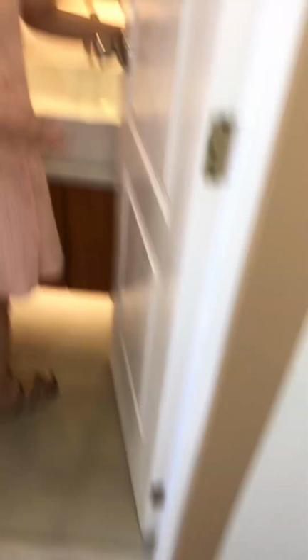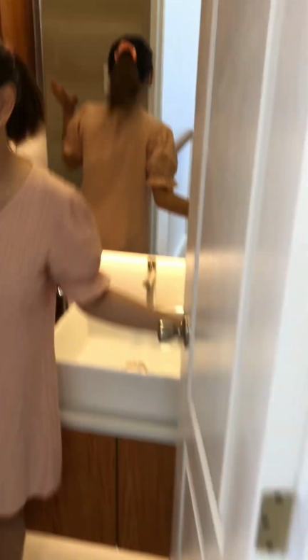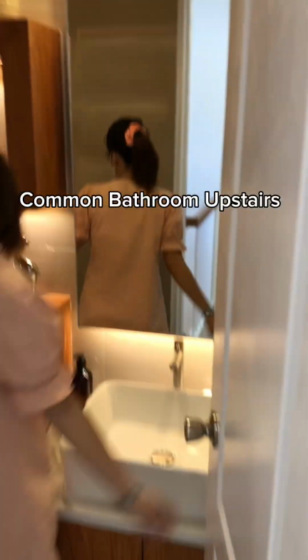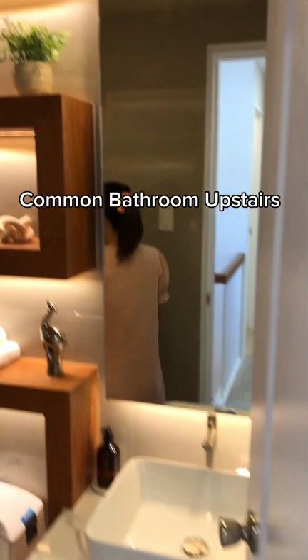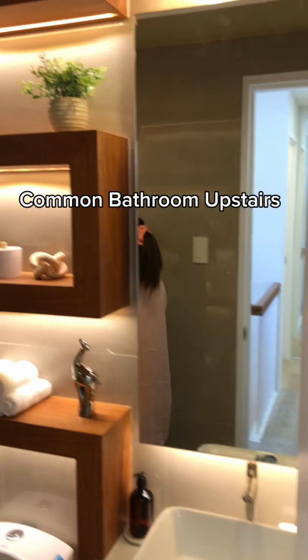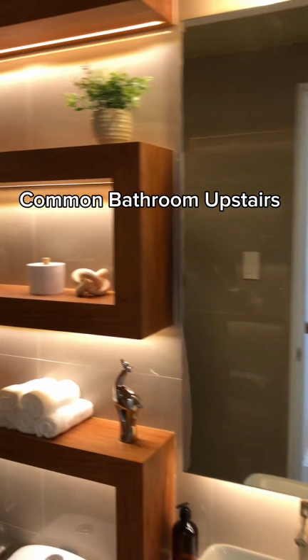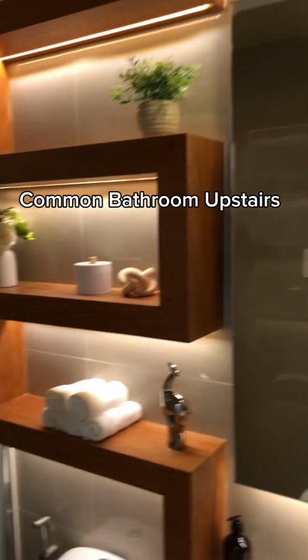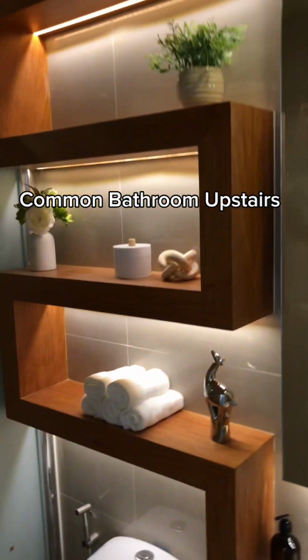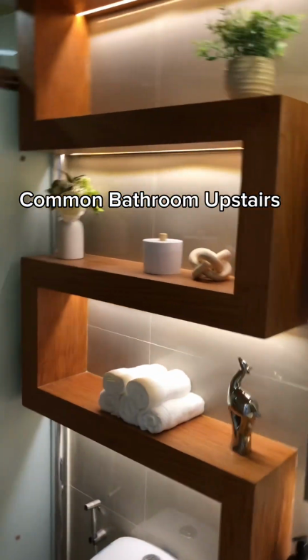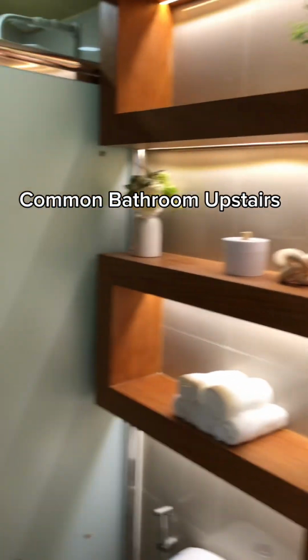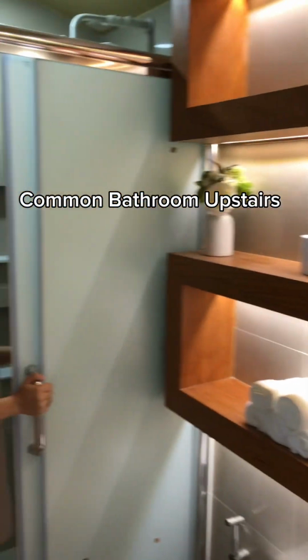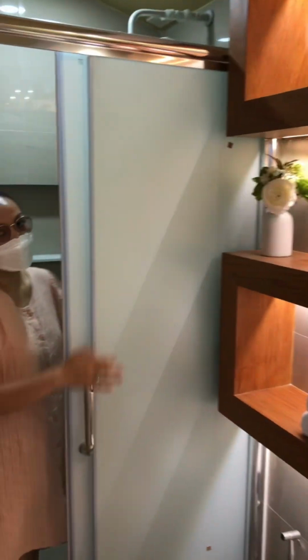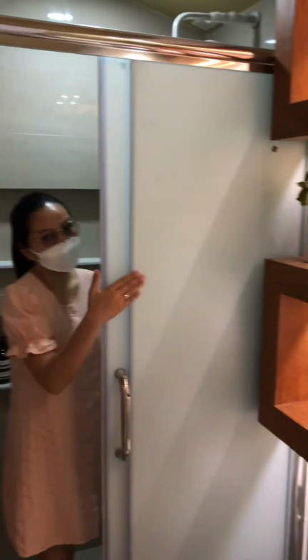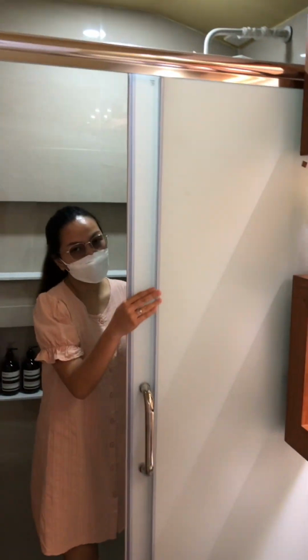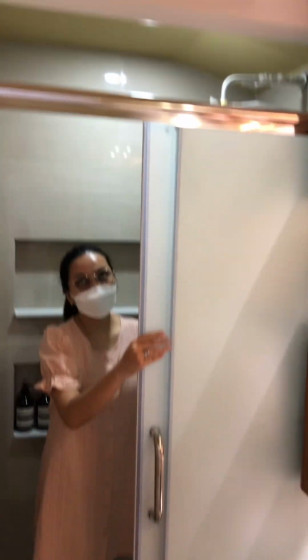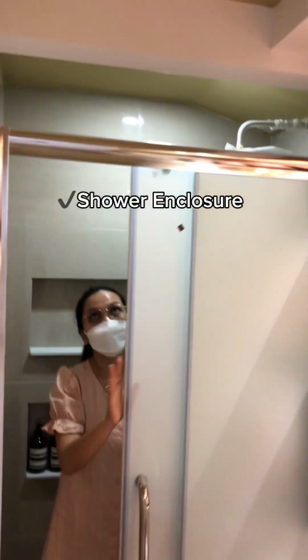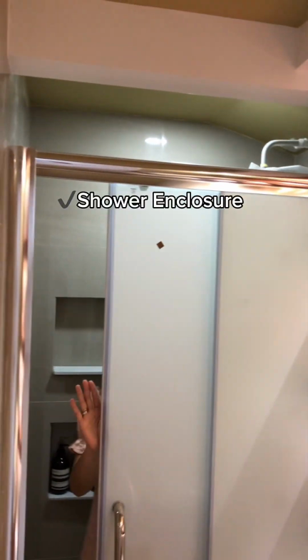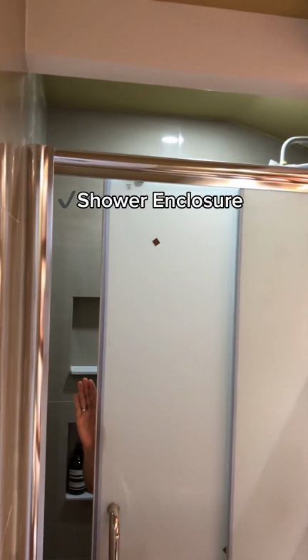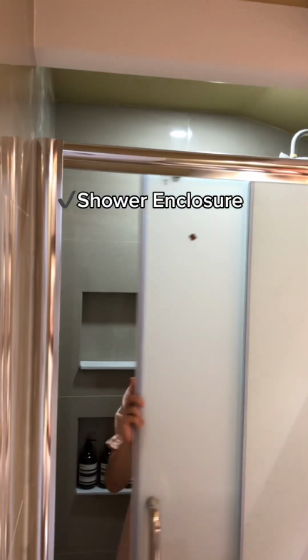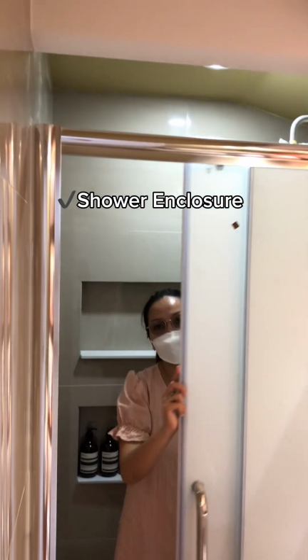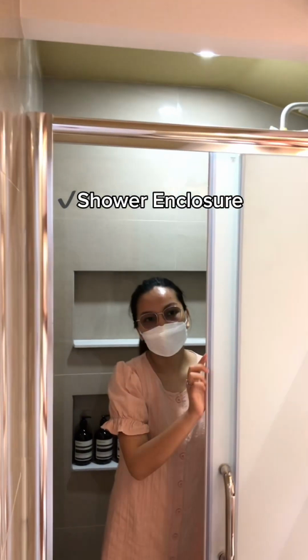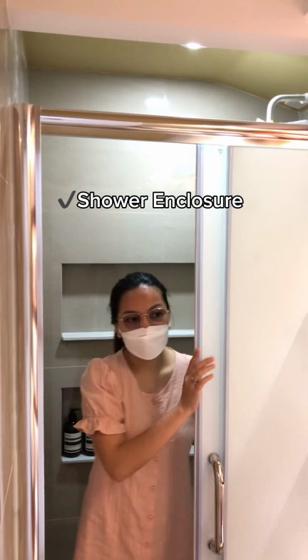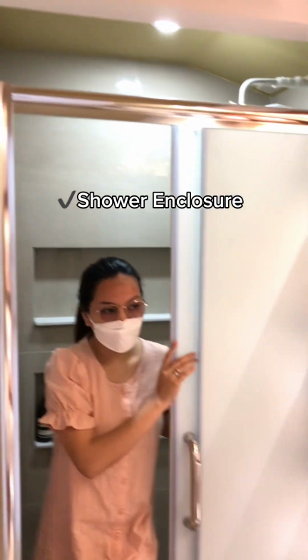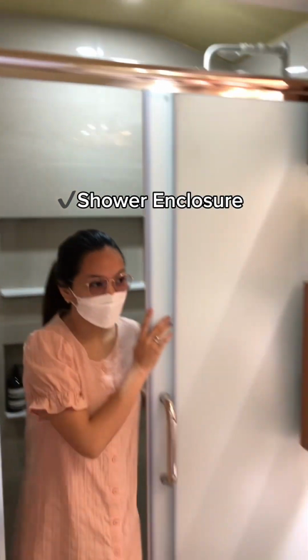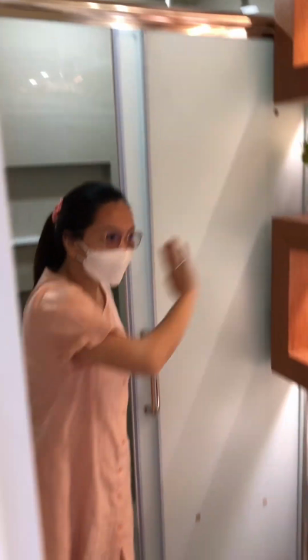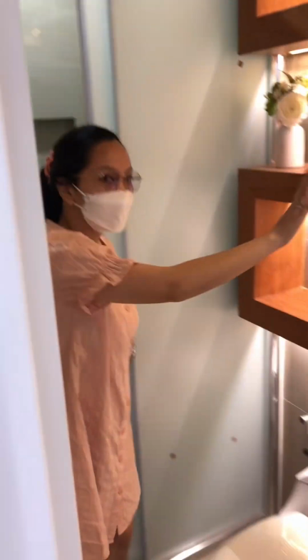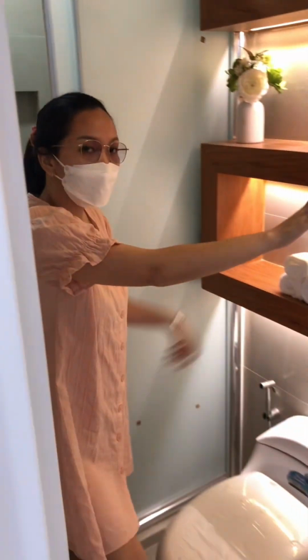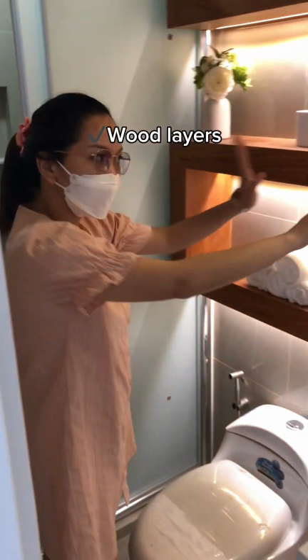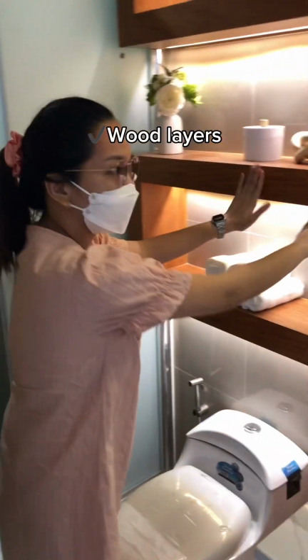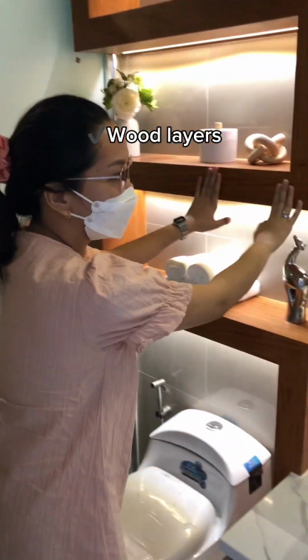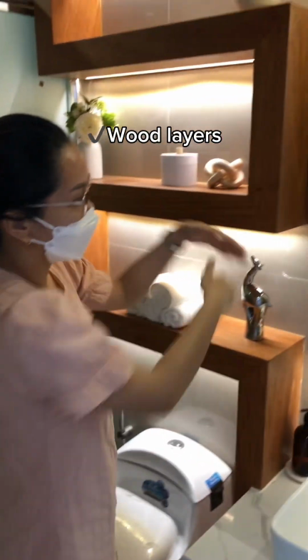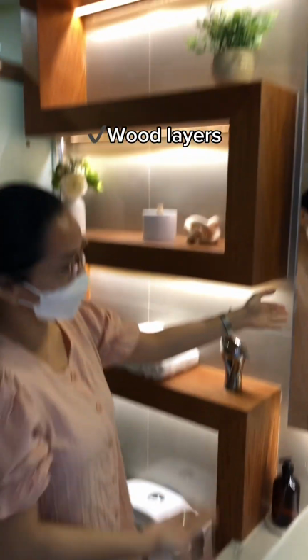And lastly for the second floor, we have this common bathroom. Included are the shower enclosure, these wood layers, and the mirror.